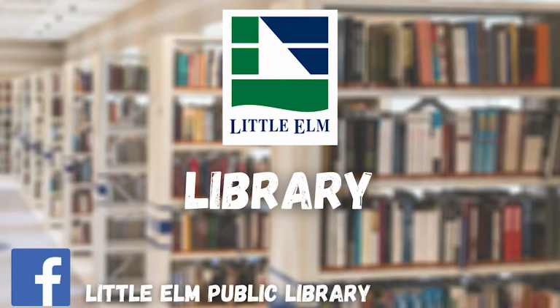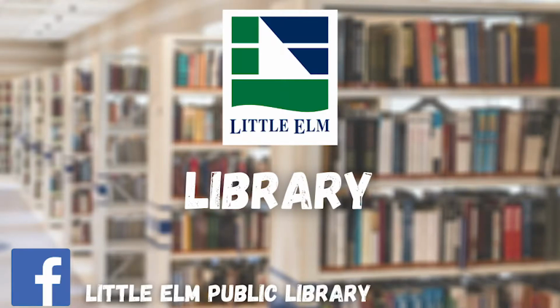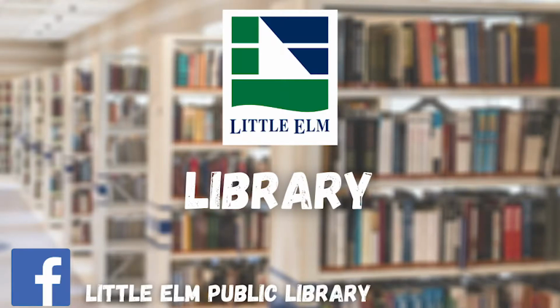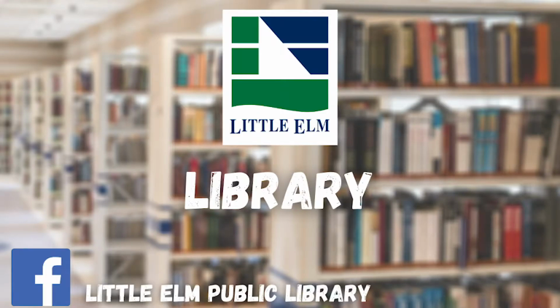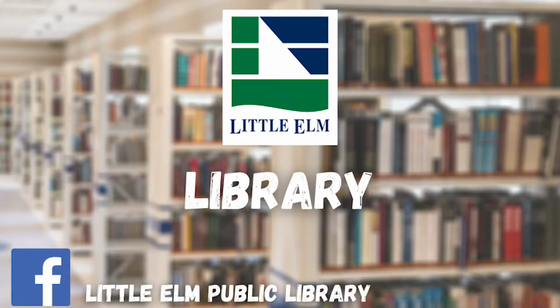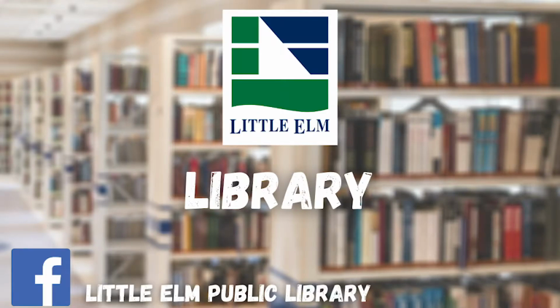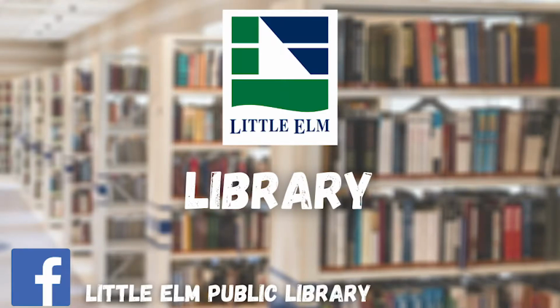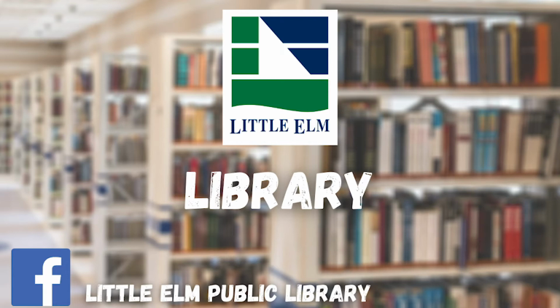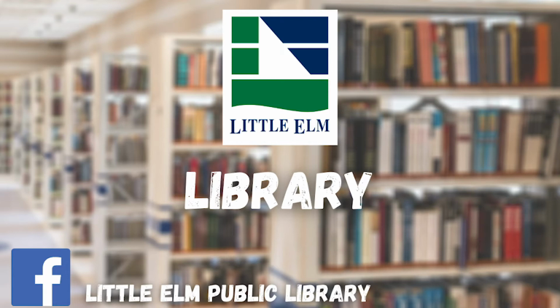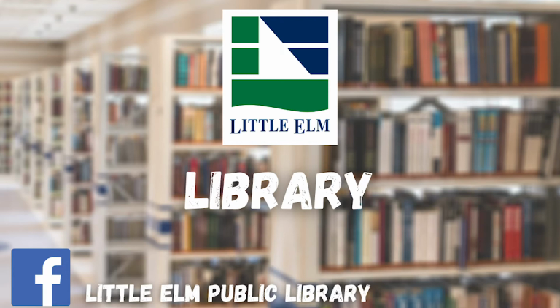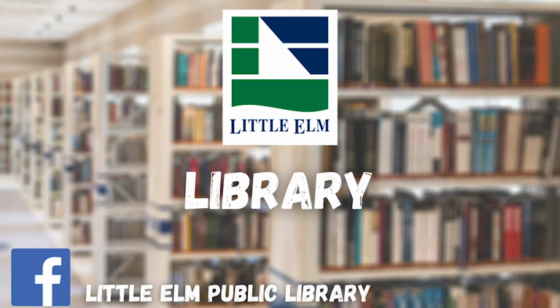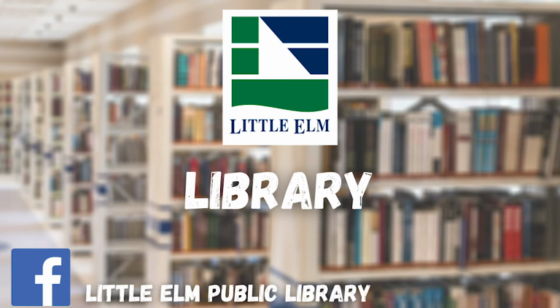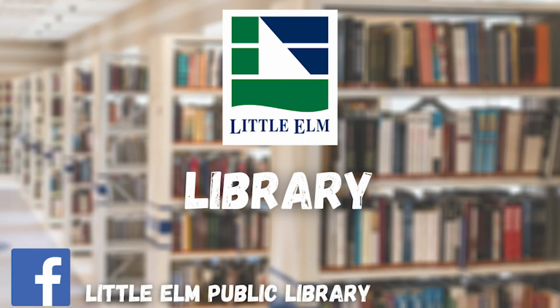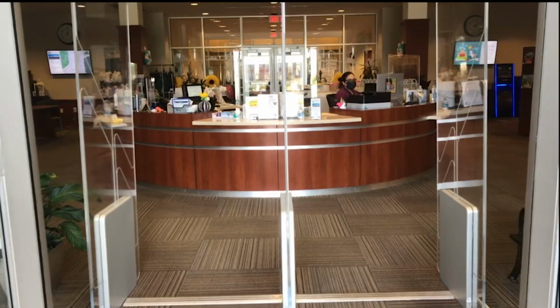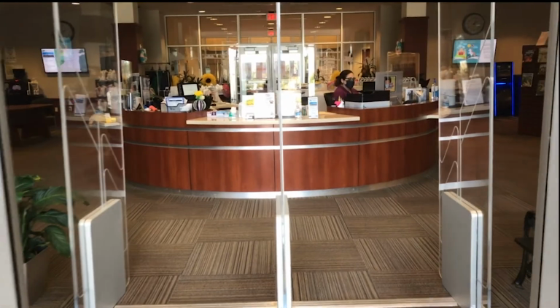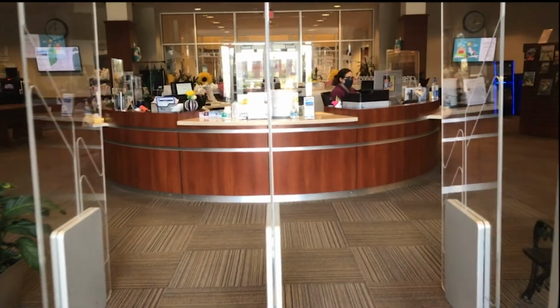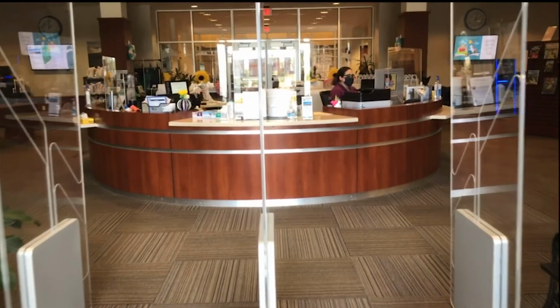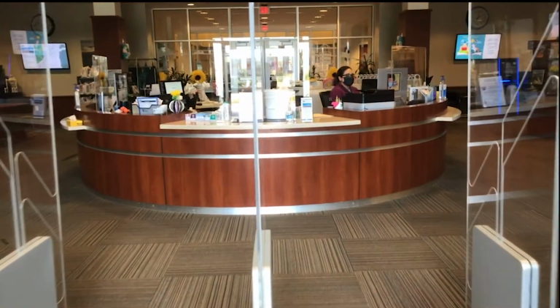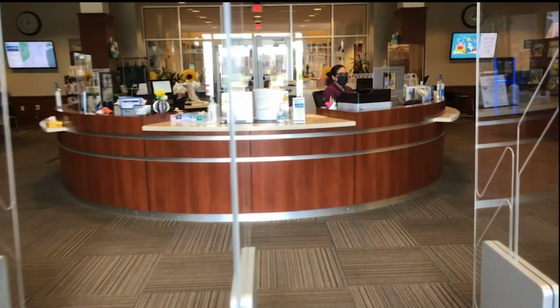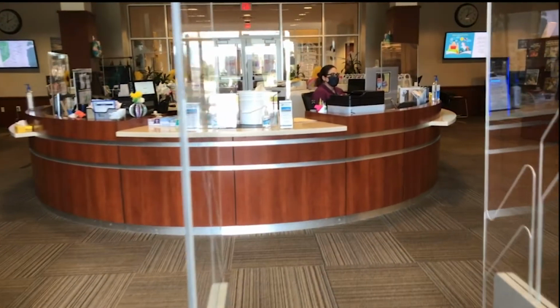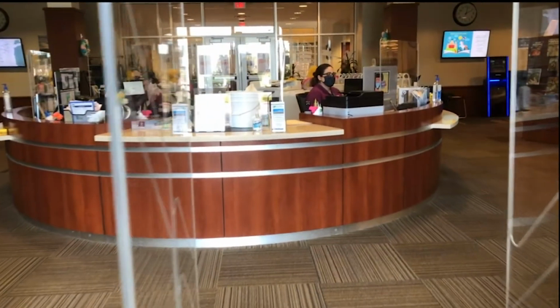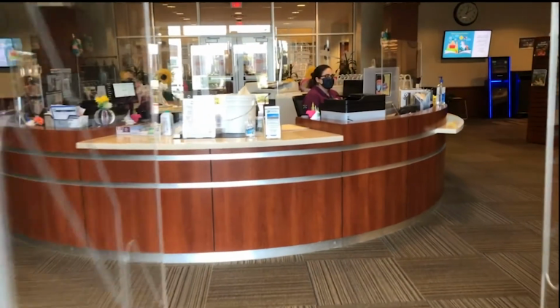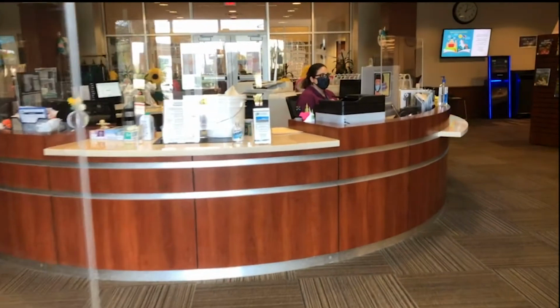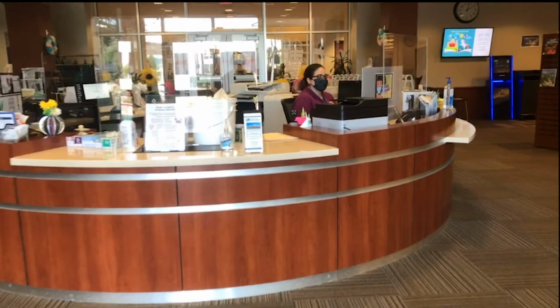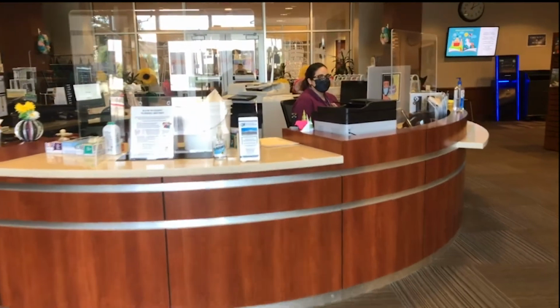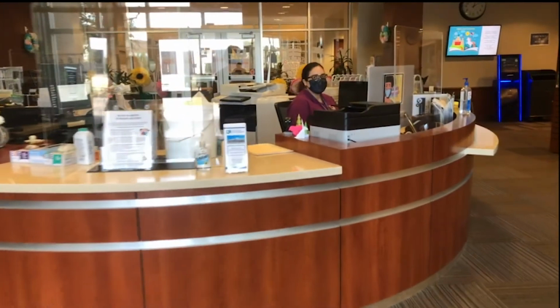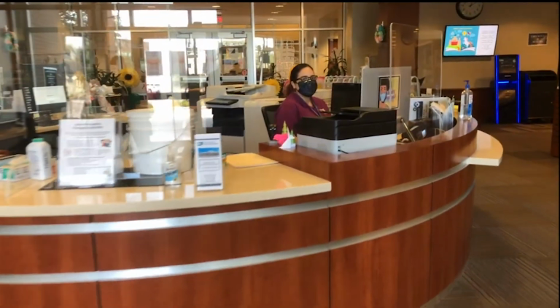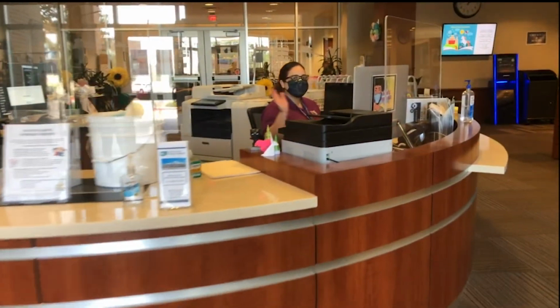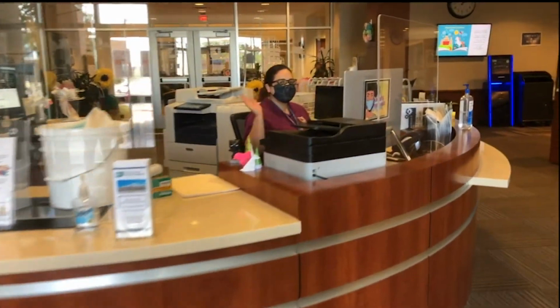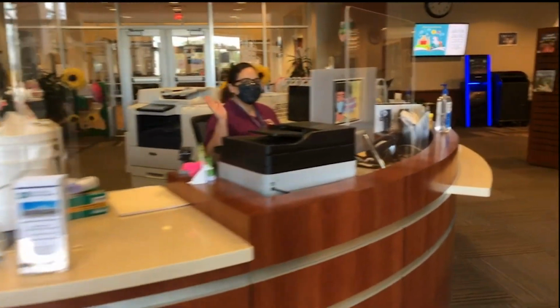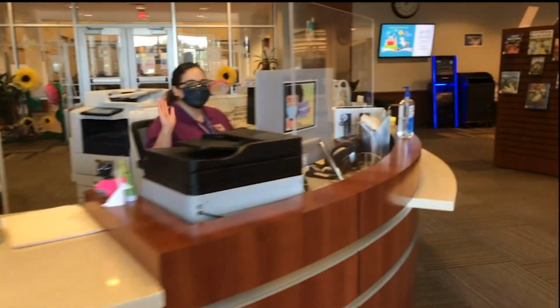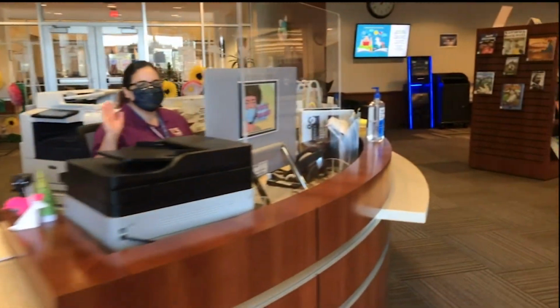Last but not least, we're stopping by the library on our tour. When you first walk through the library doors, you're greeted by our wonderful library staff — that's Sarah, hi Sarah!